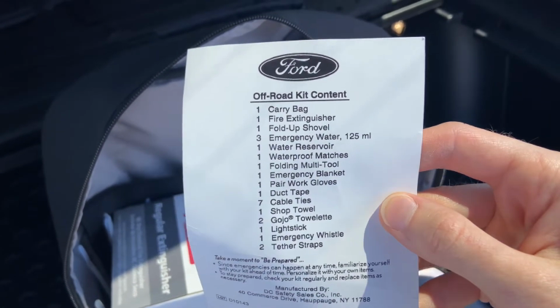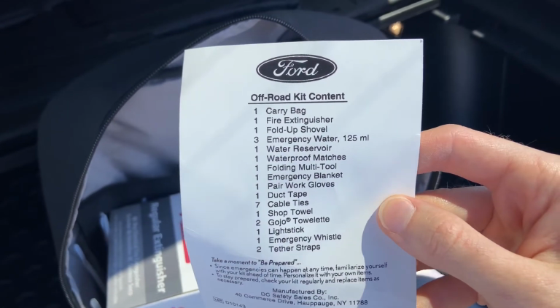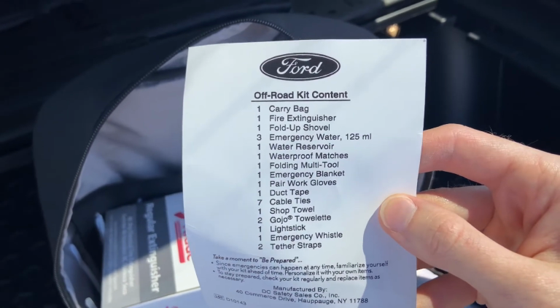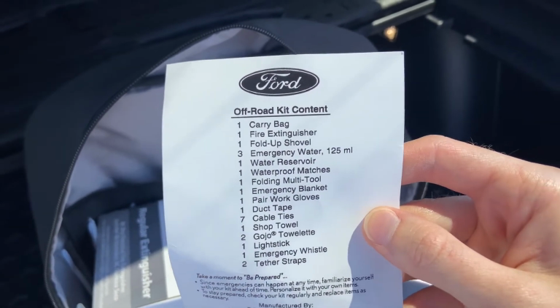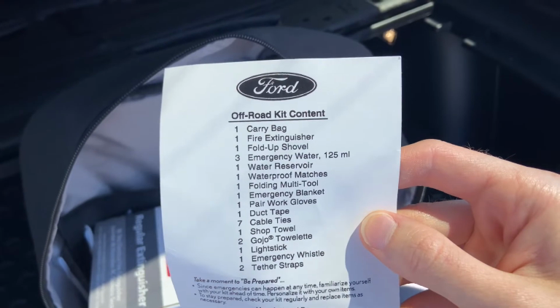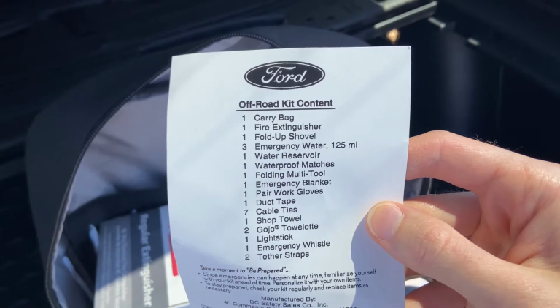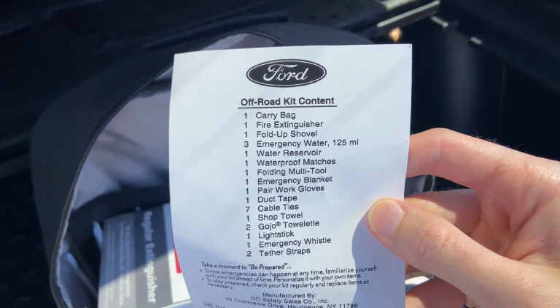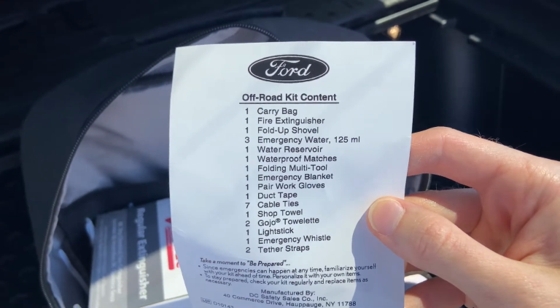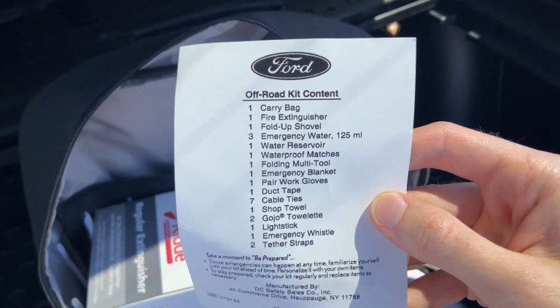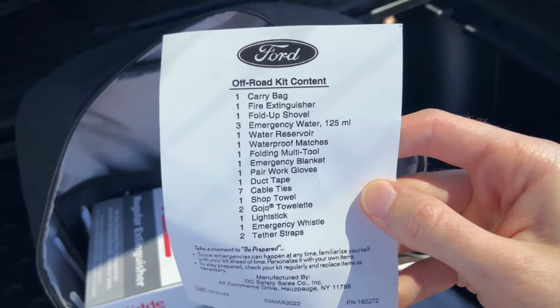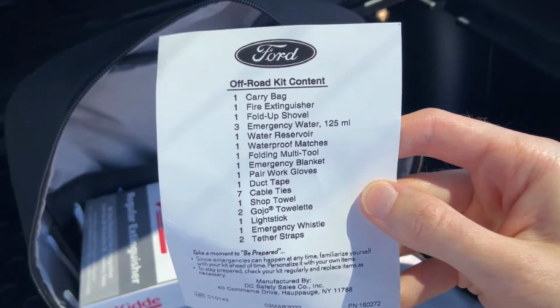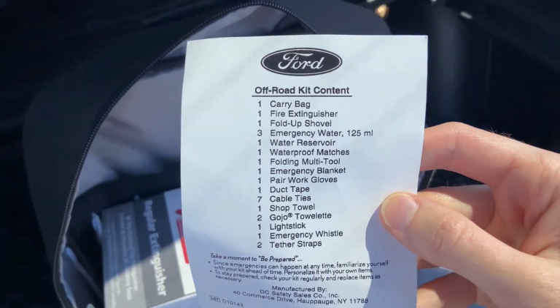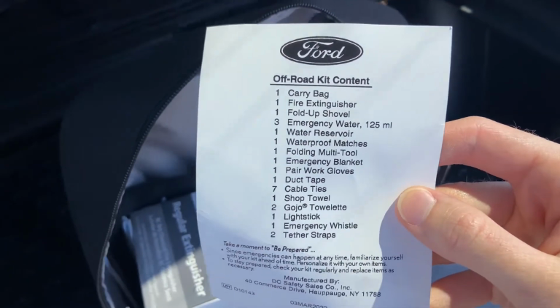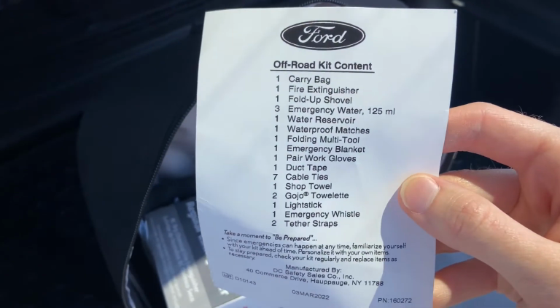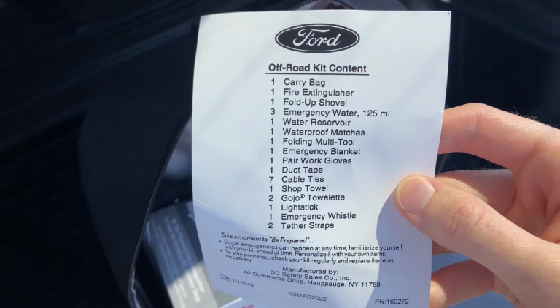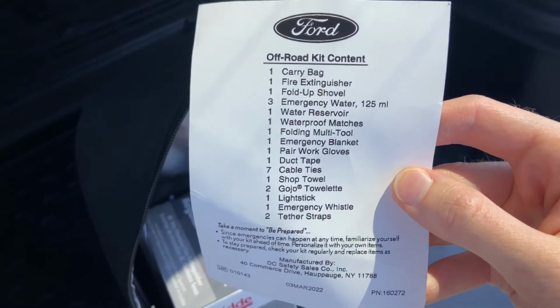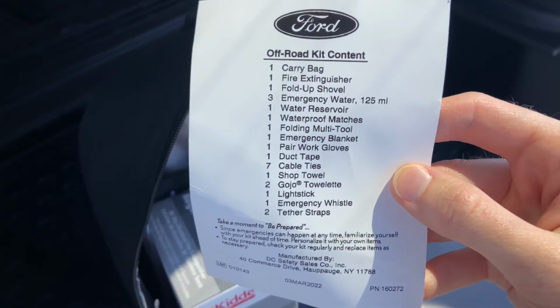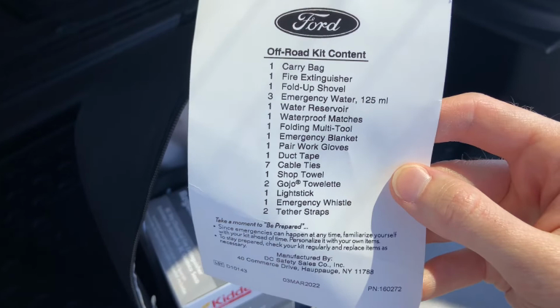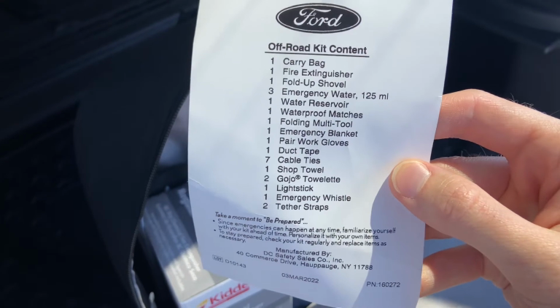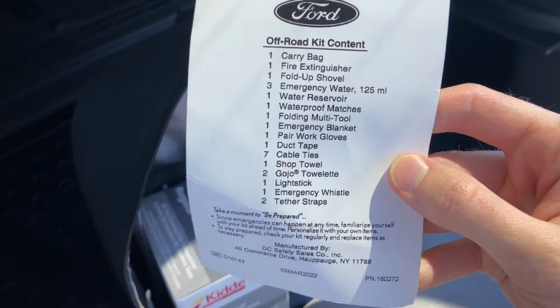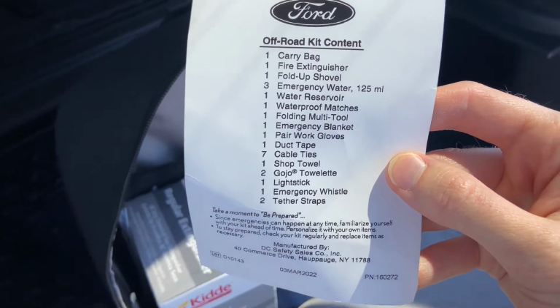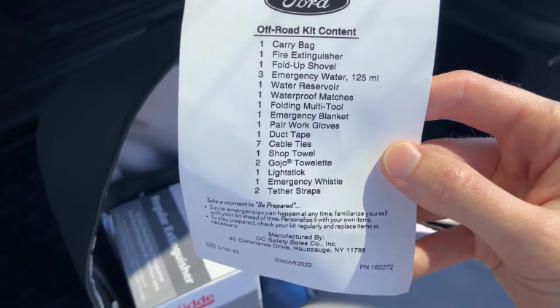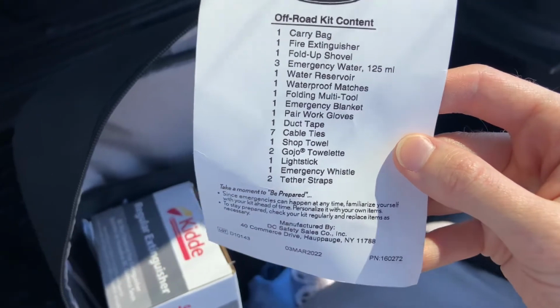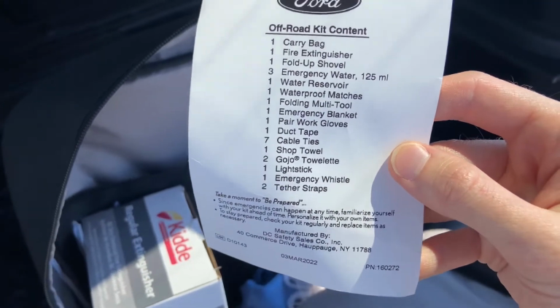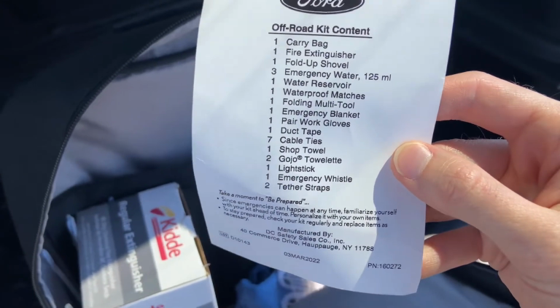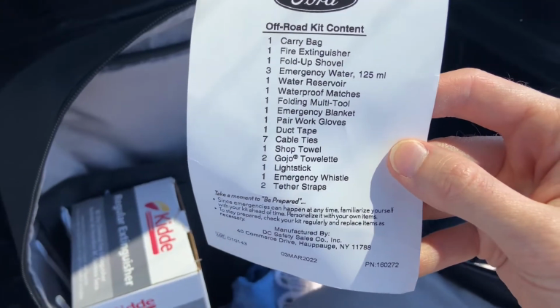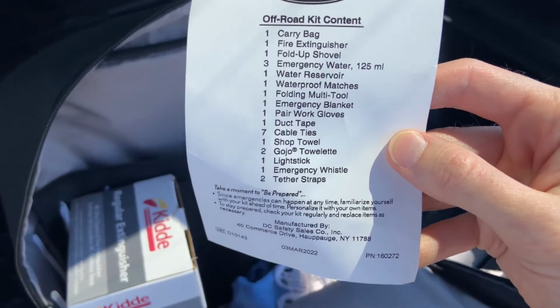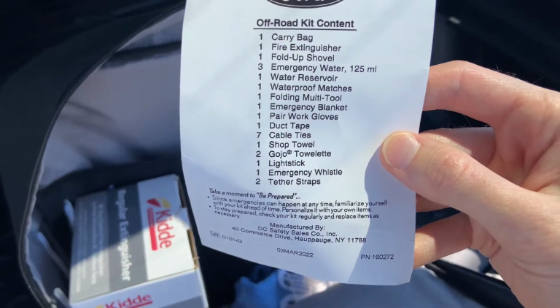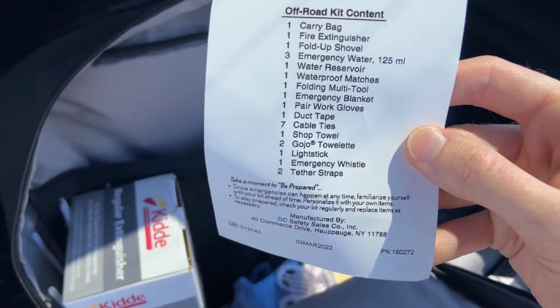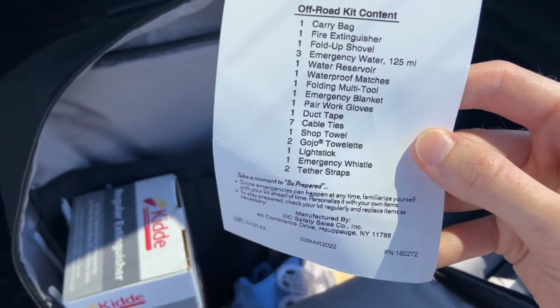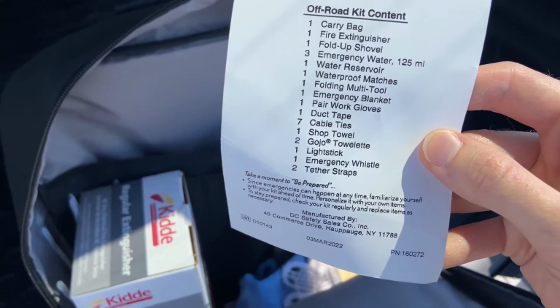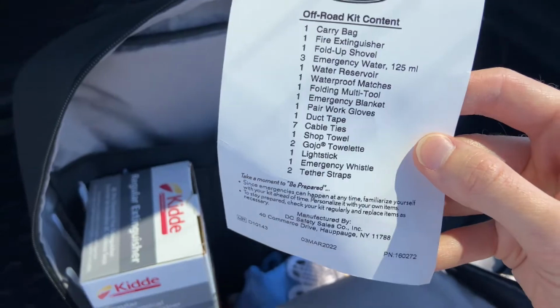Also included are waterproof matches, a folding multi-tool, an emergency blanket, a pair of work gloves, duct tape, cable ties, a shop towel, a Gojo towelette, a light stick, an emergency whistle, and tether straps.